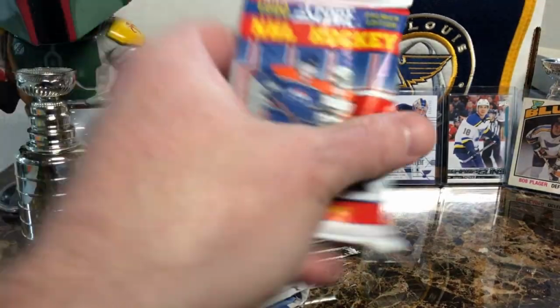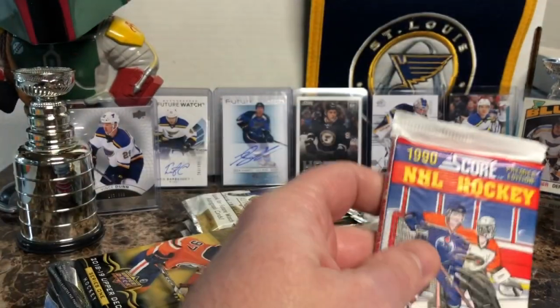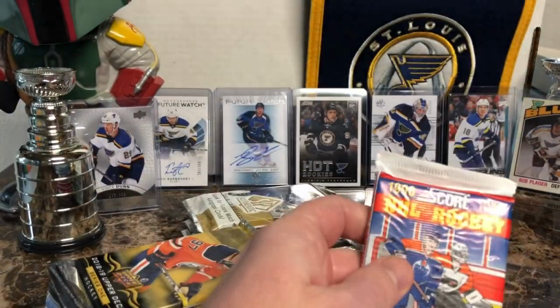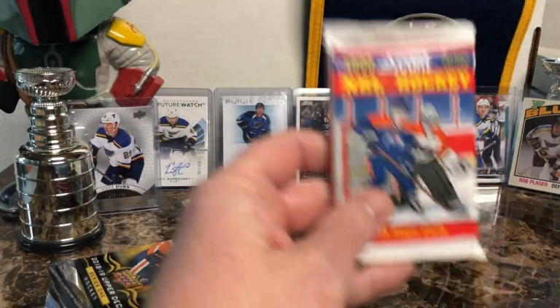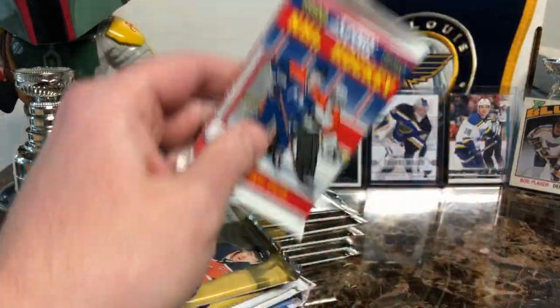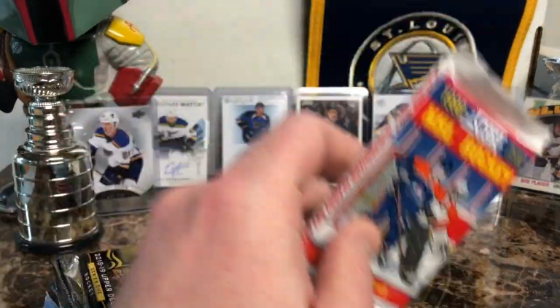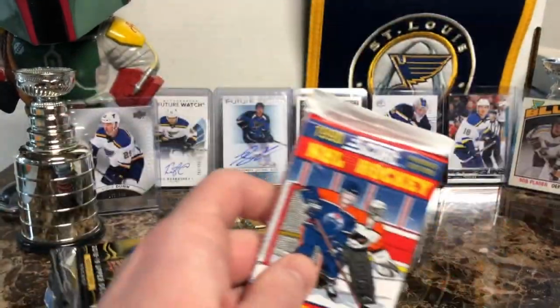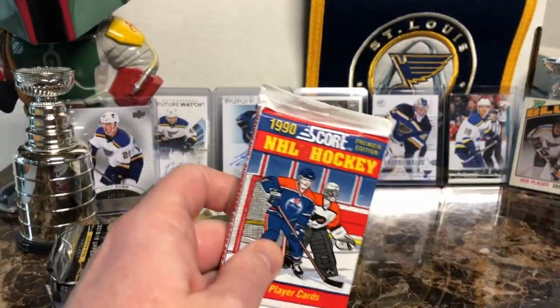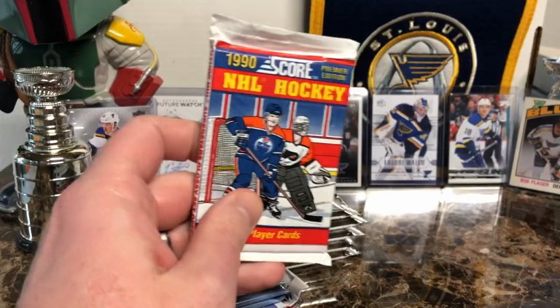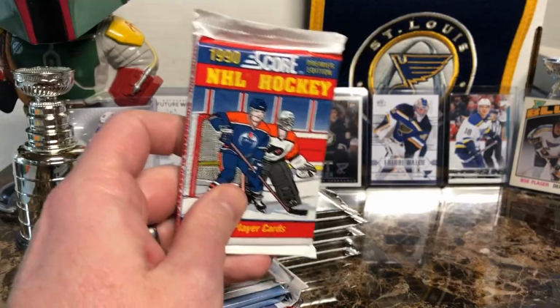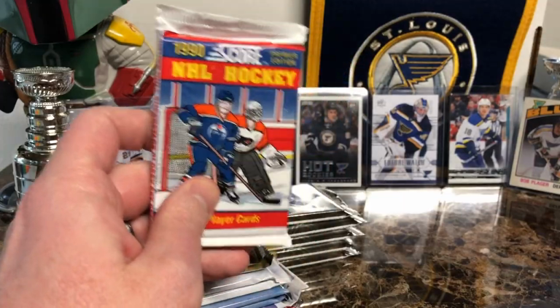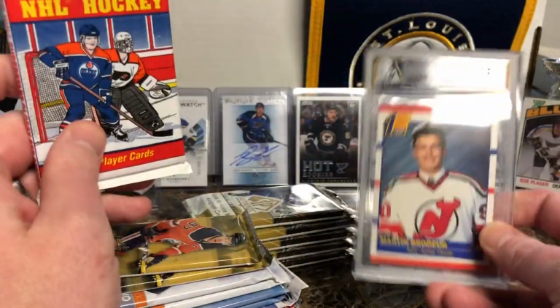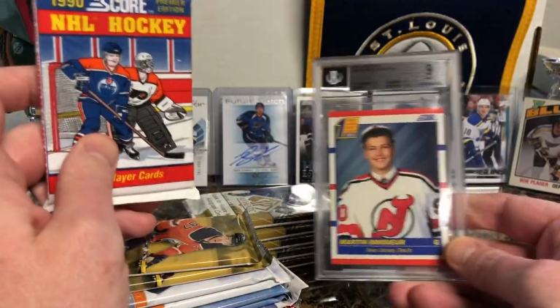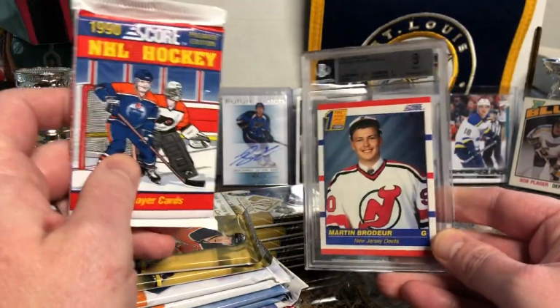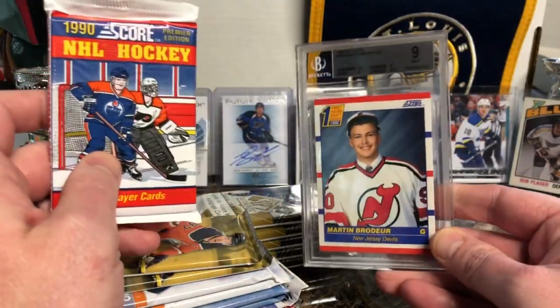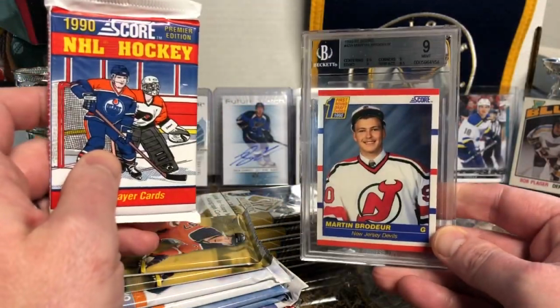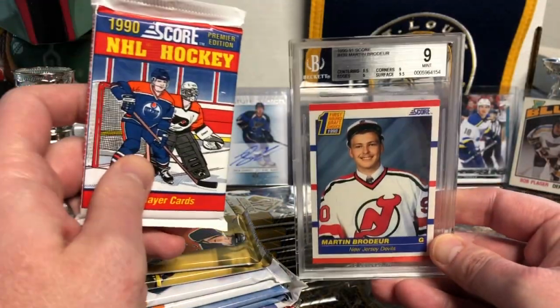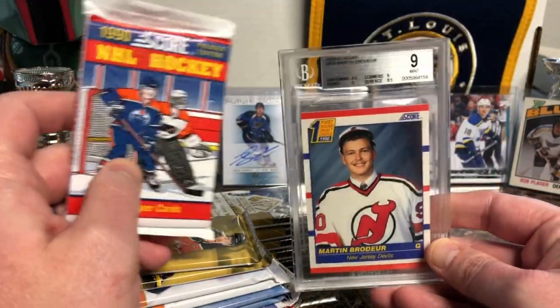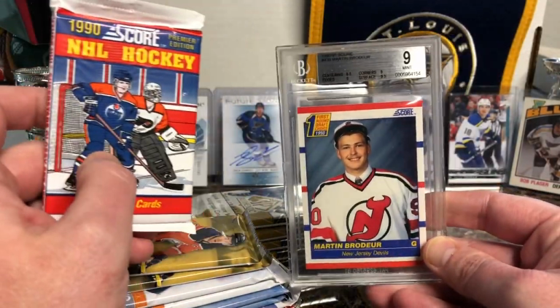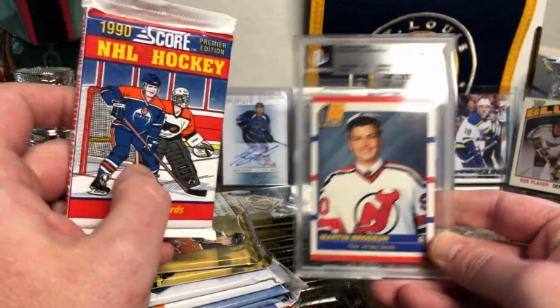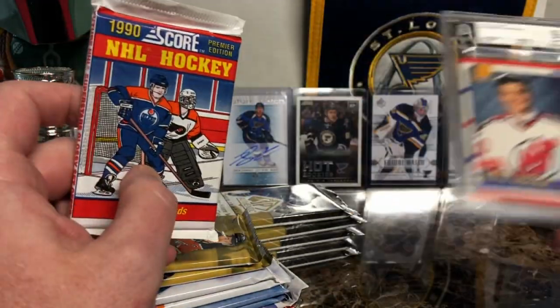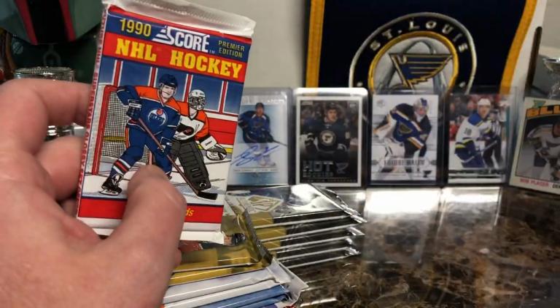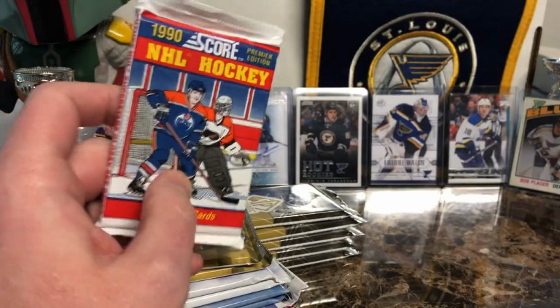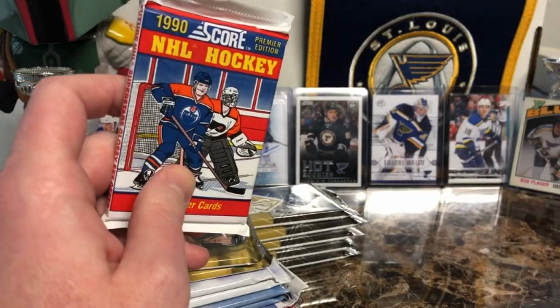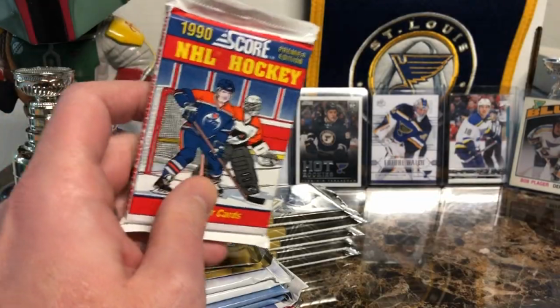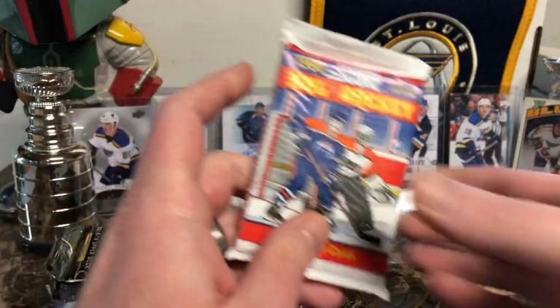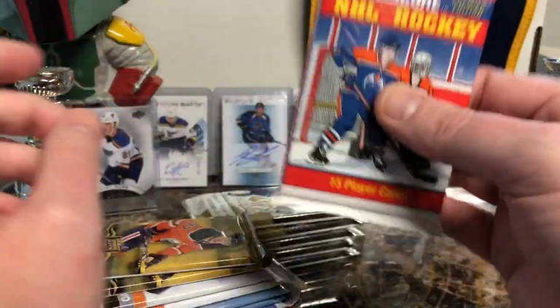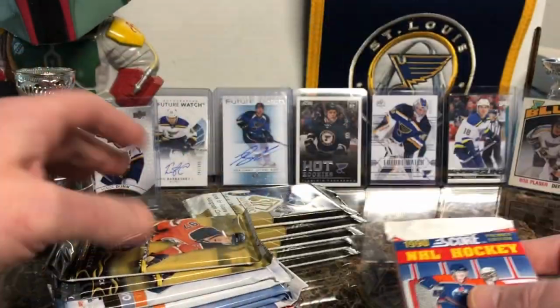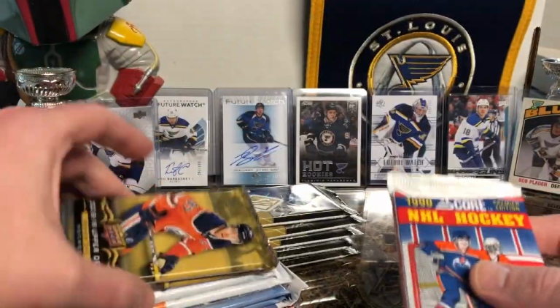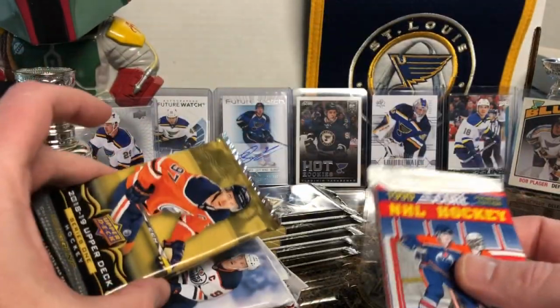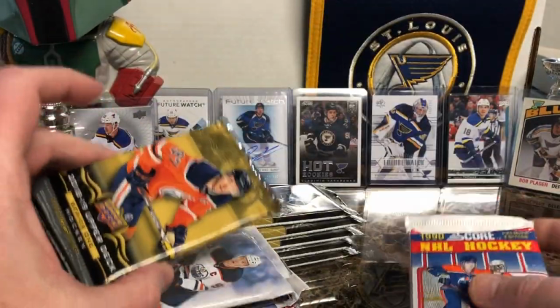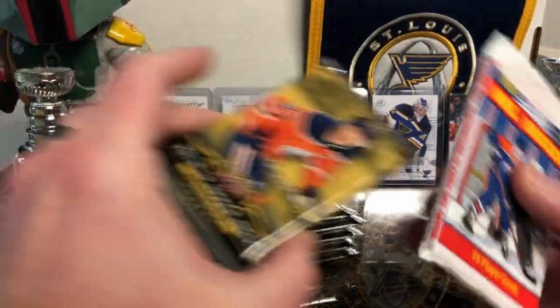They actually had 90 Score, and people go, why would you buy that? That's why — Martin Brodeur rookie card. This is just a Beckett 9, so not that great, but he could be in there.